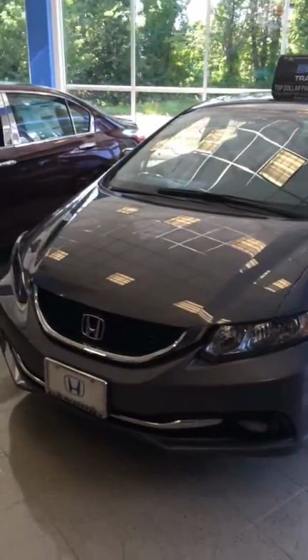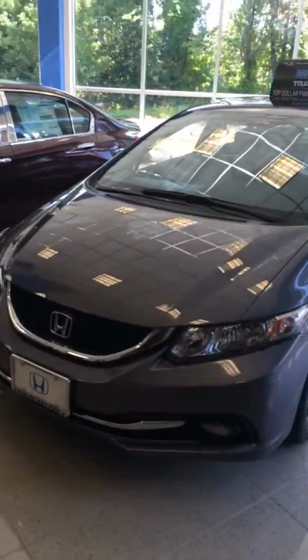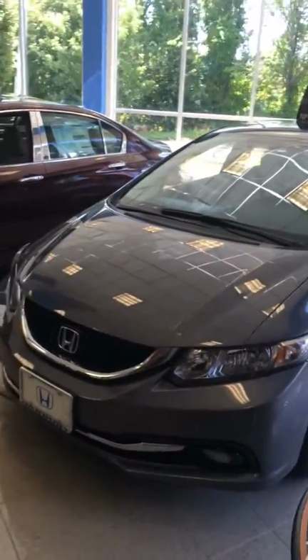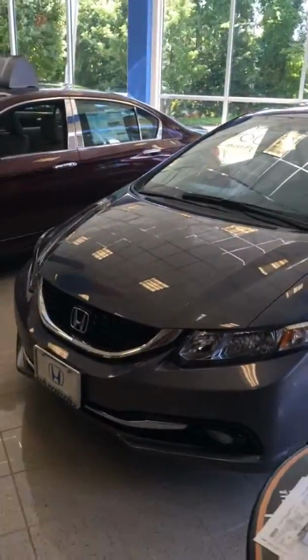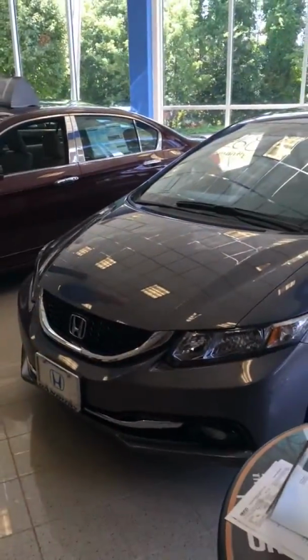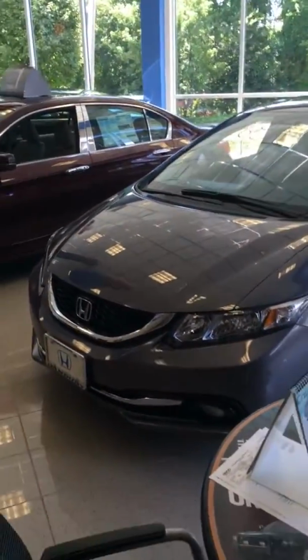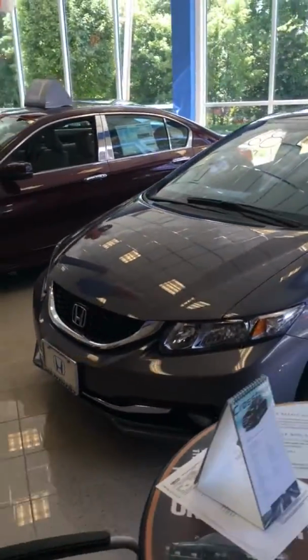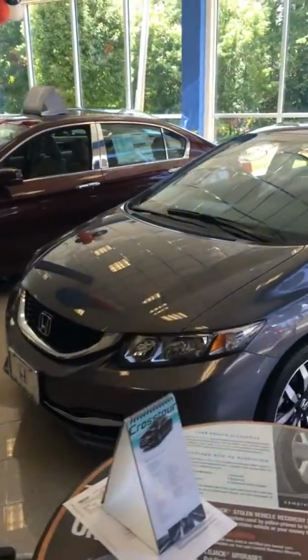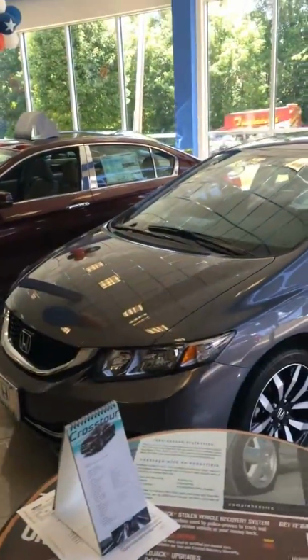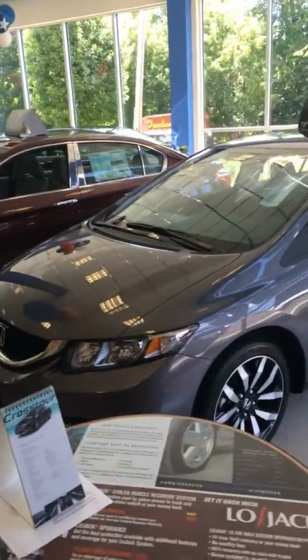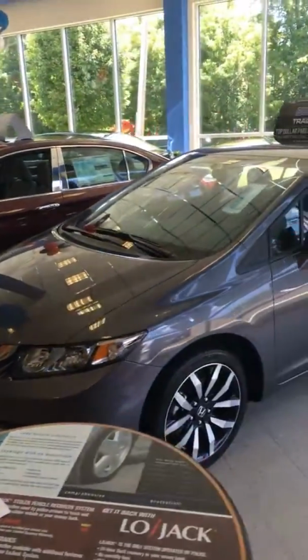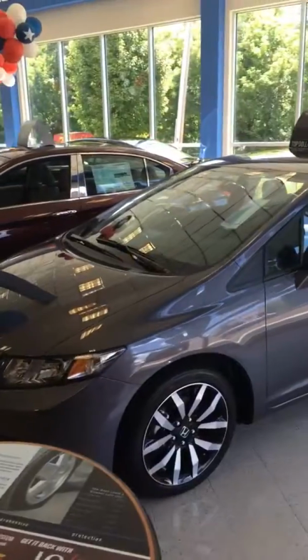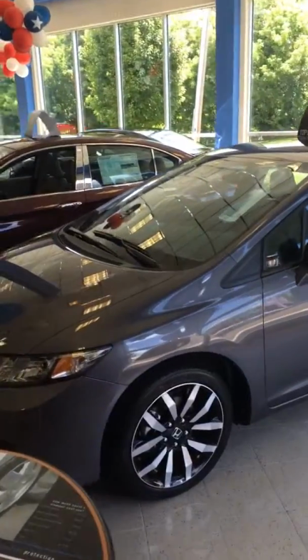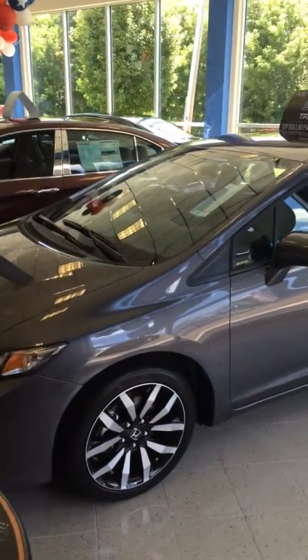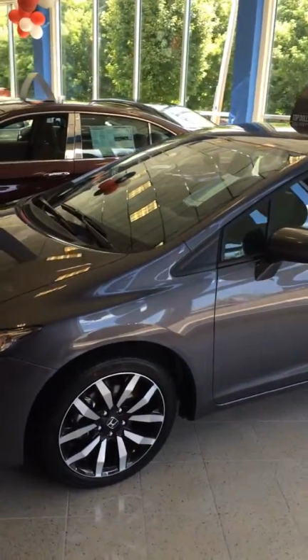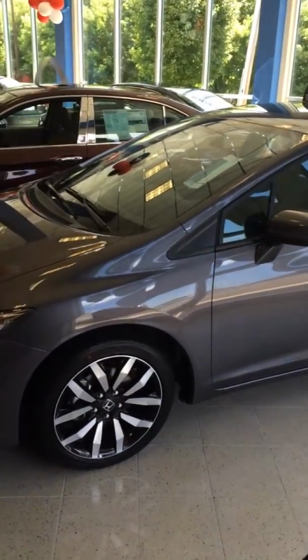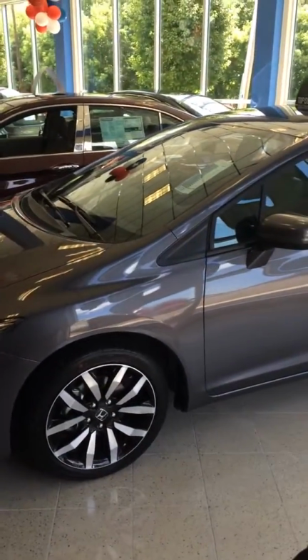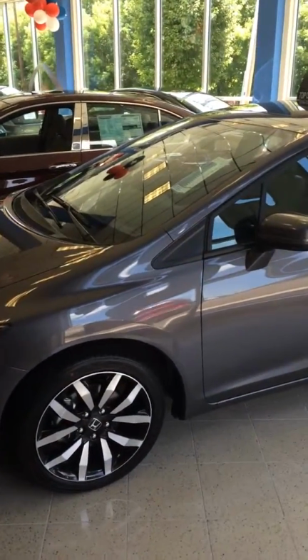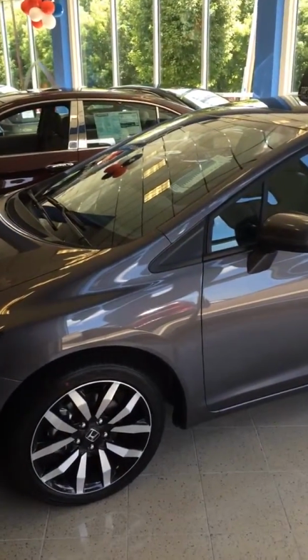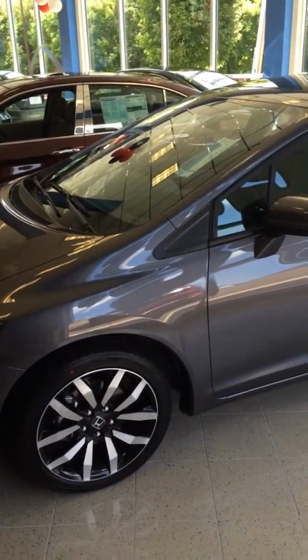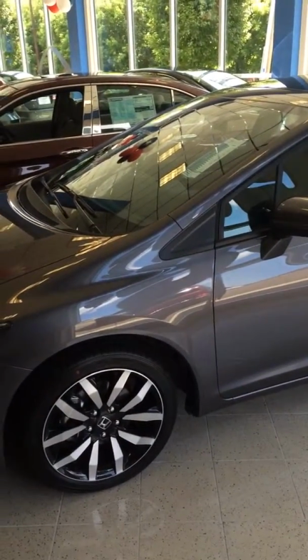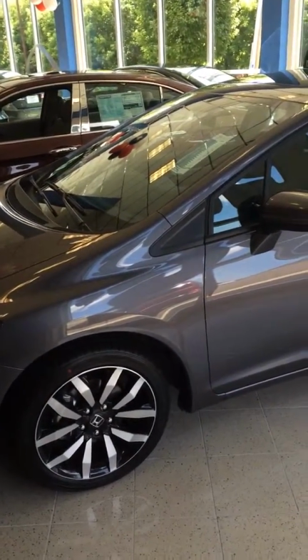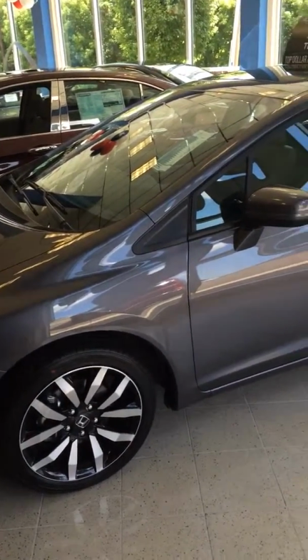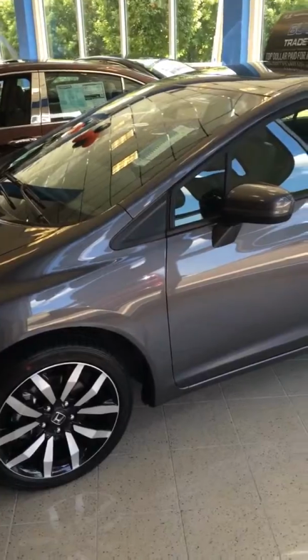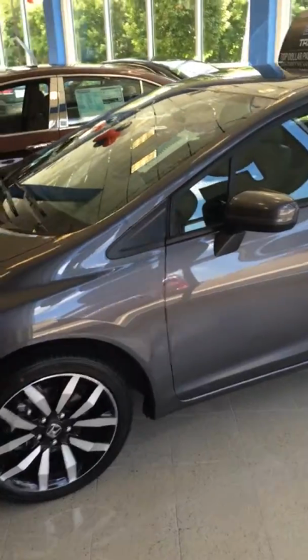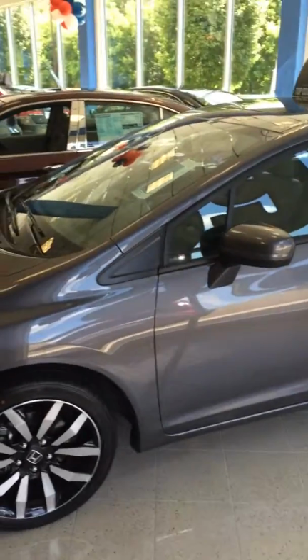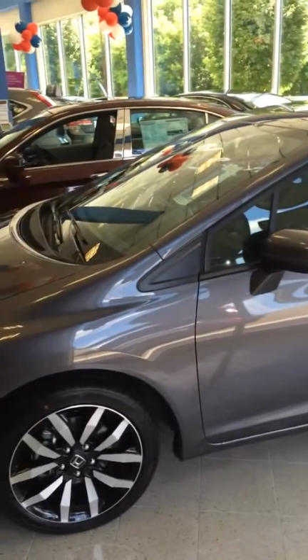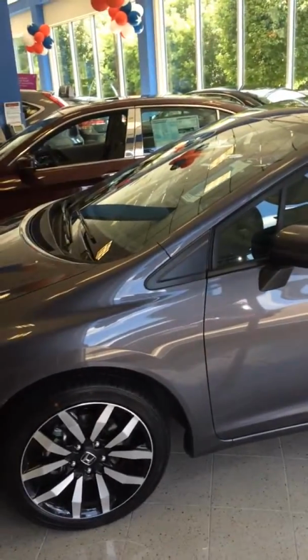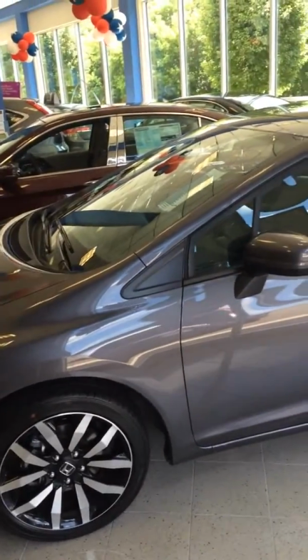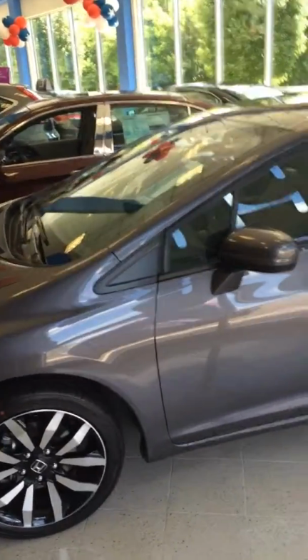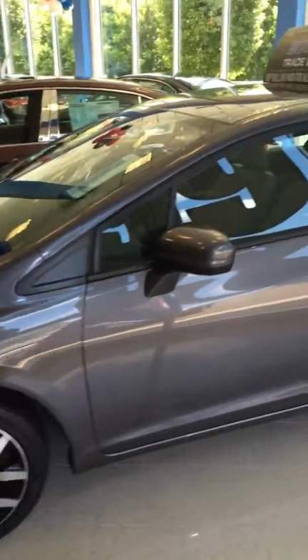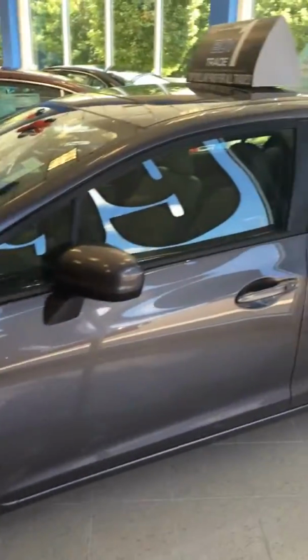We have one in the showroom here today. This is the Modern Steel Metallic. The EXL has some great features, including the fog lights, the upgraded alloy wheels, and sunroof.